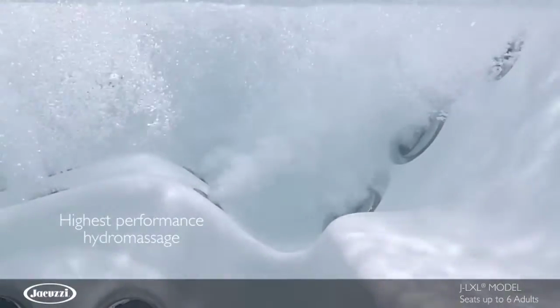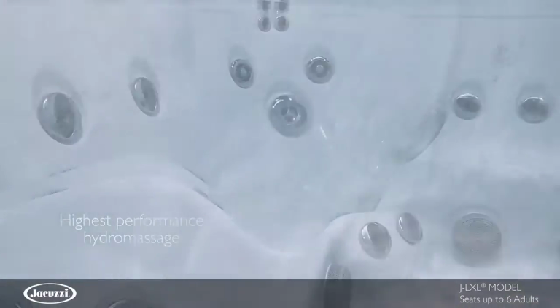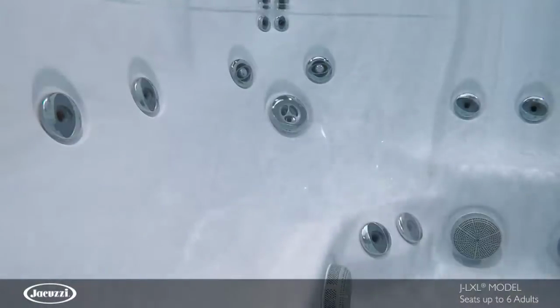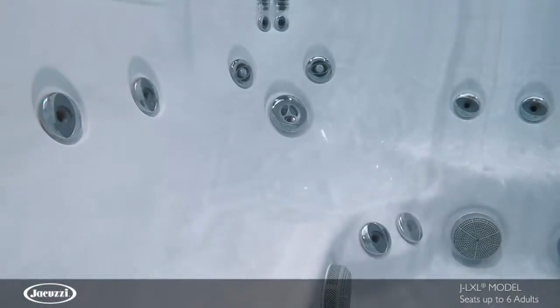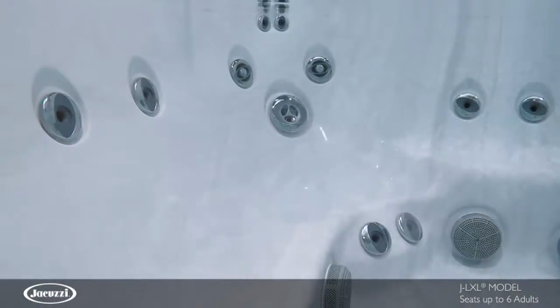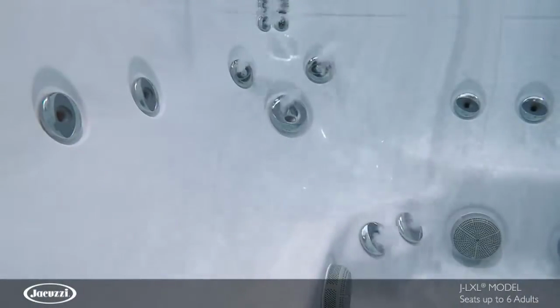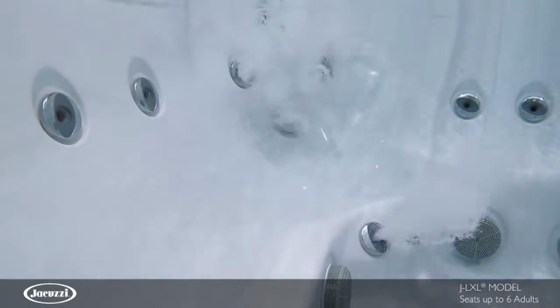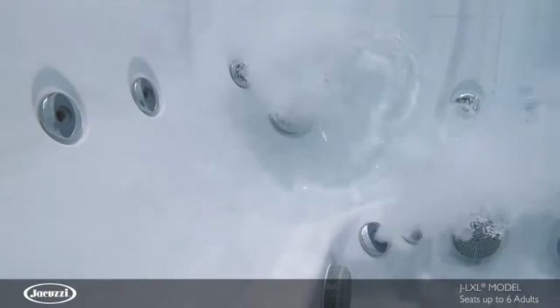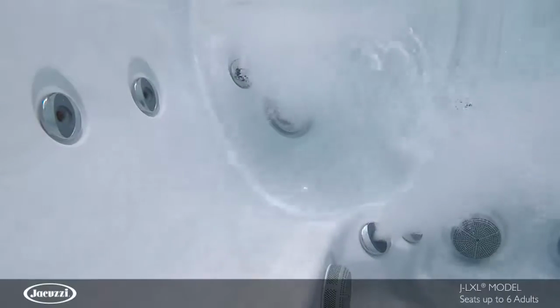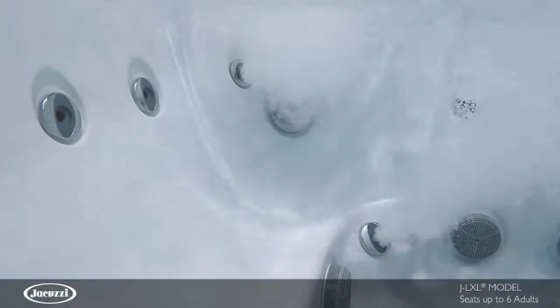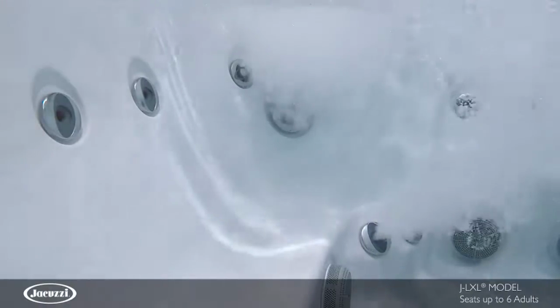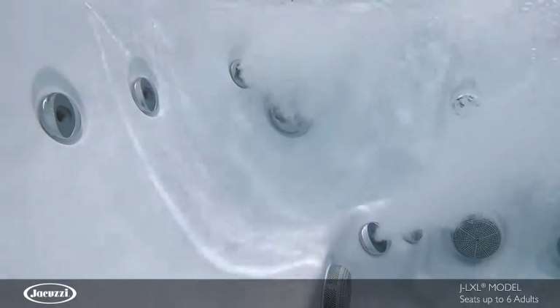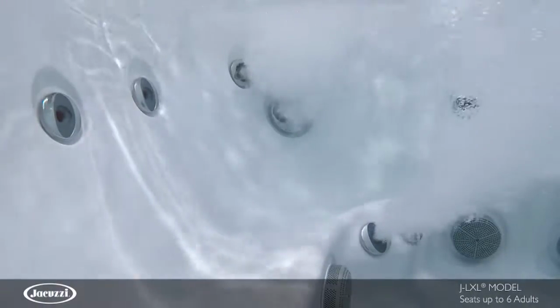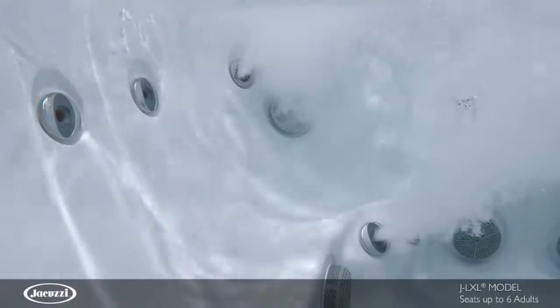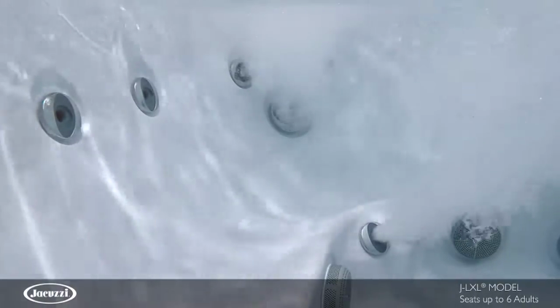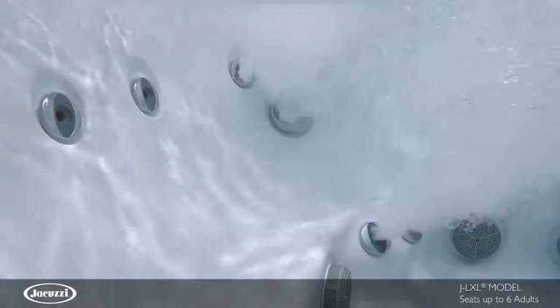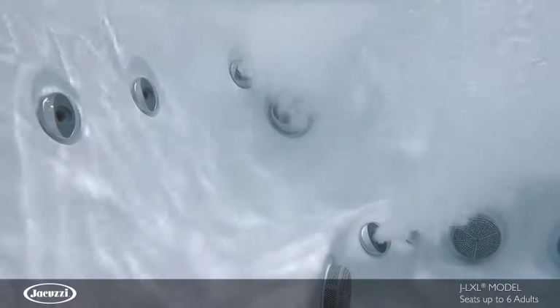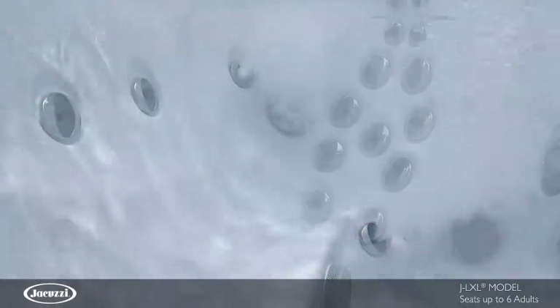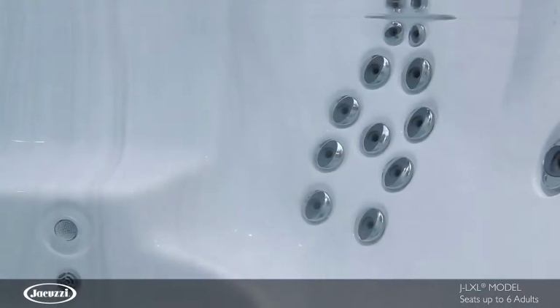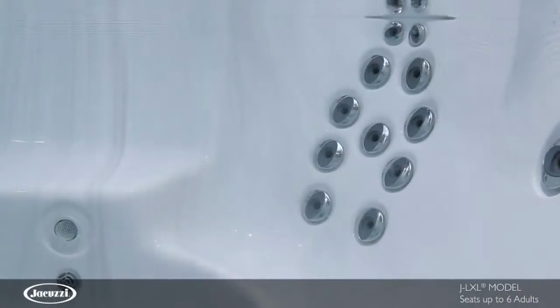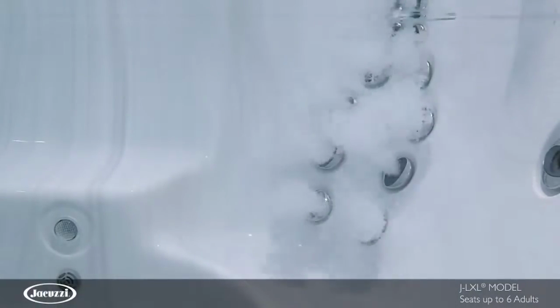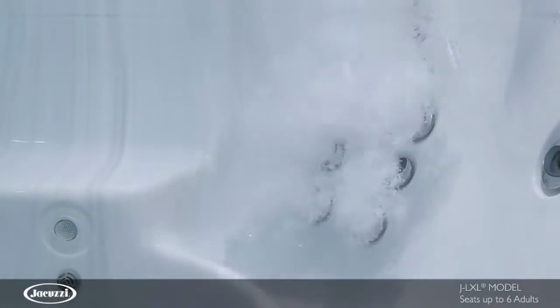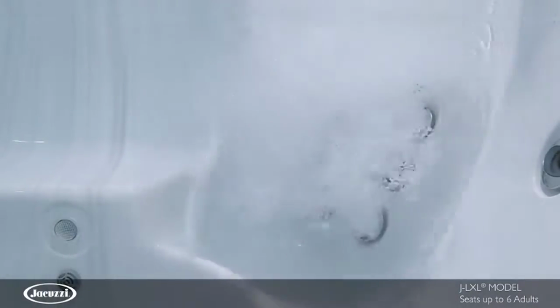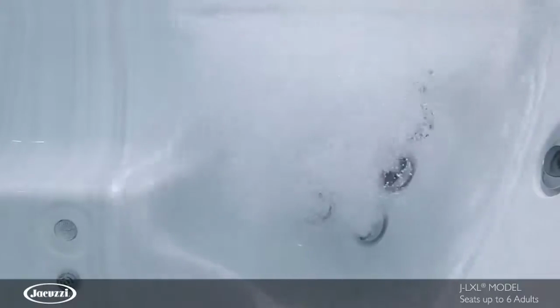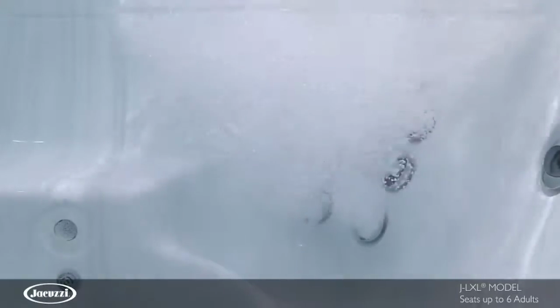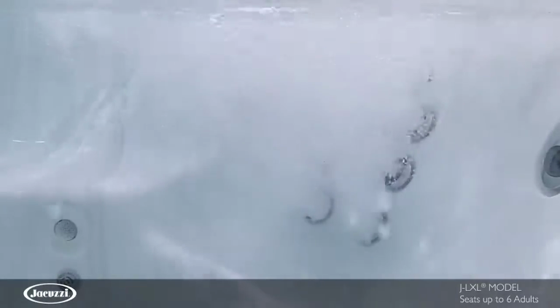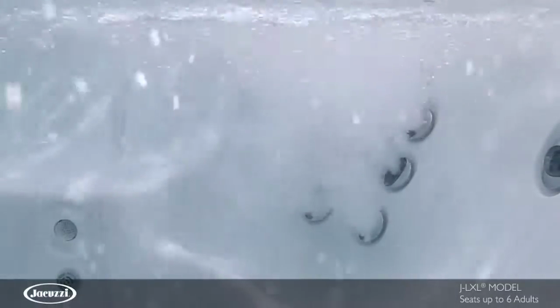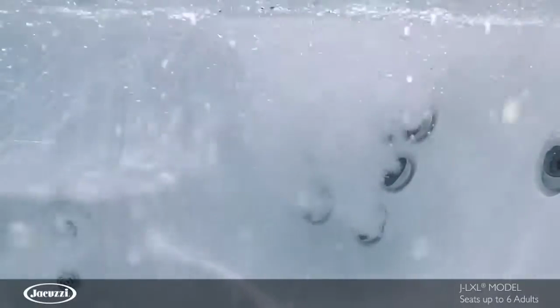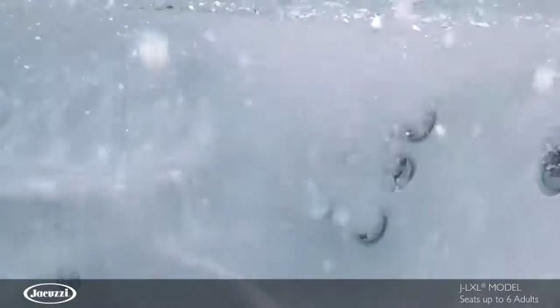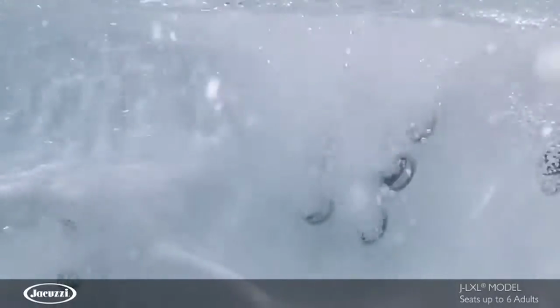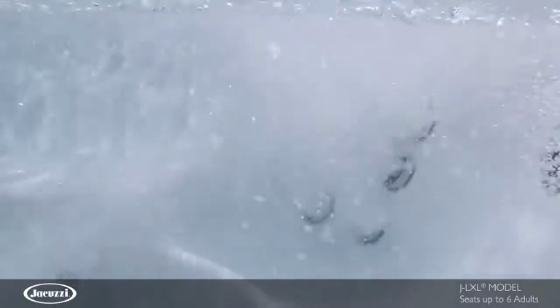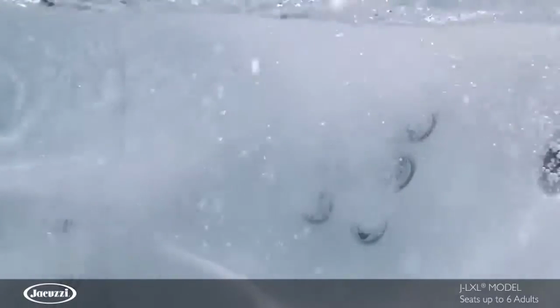Throughout this model, seats feature a variety of PowerPro jets for your neck, back and calves, including deep tissue jets, bold knot-releasing jets, and targeted pressure point jets.